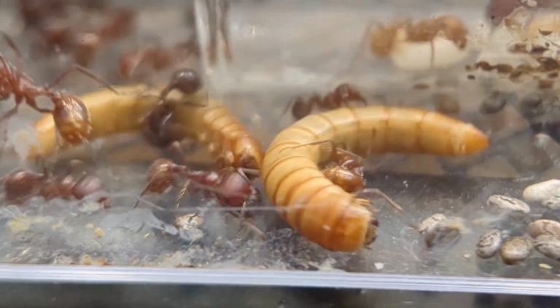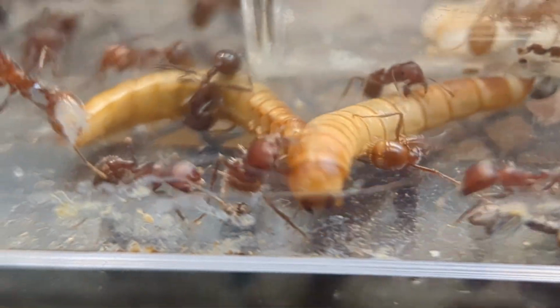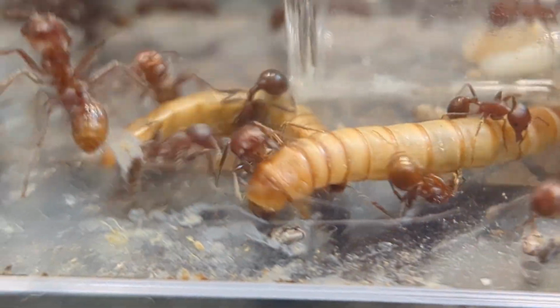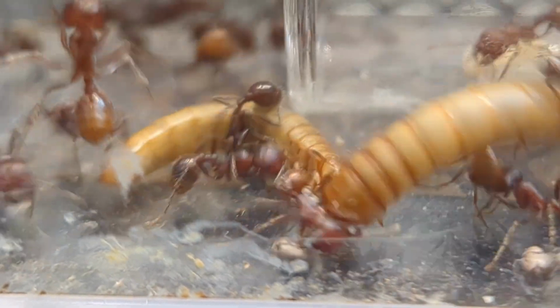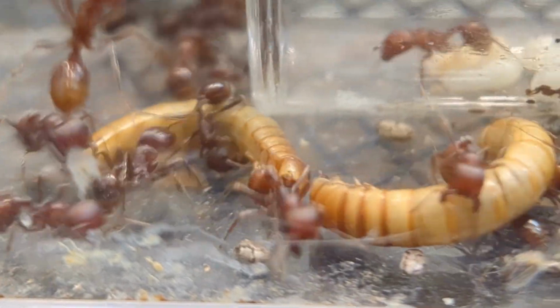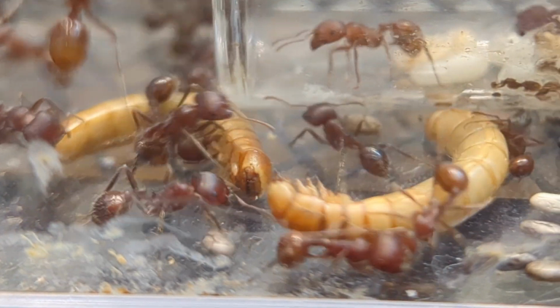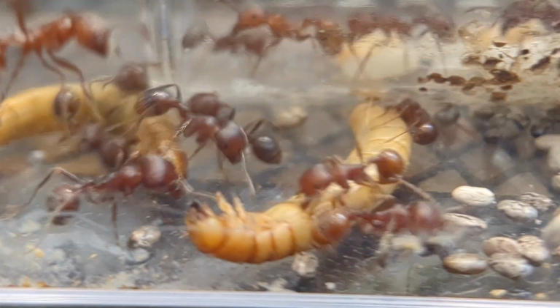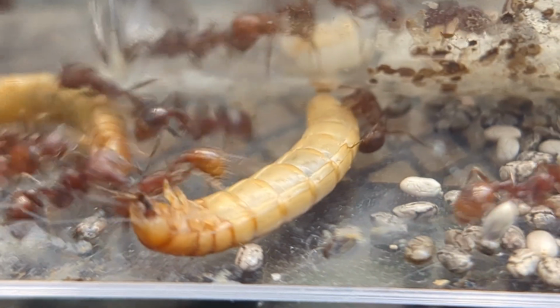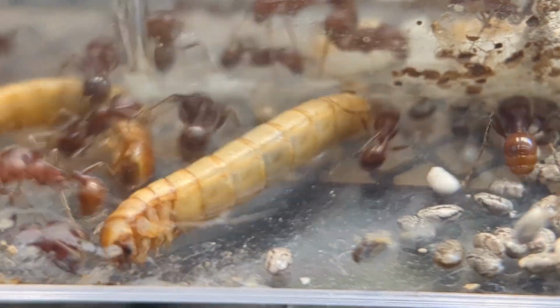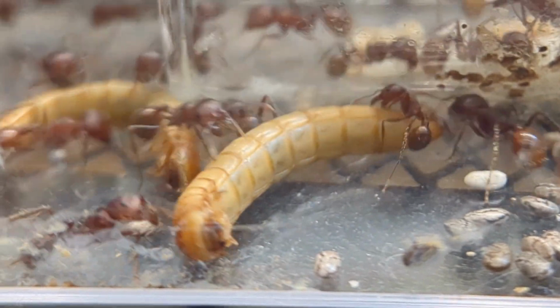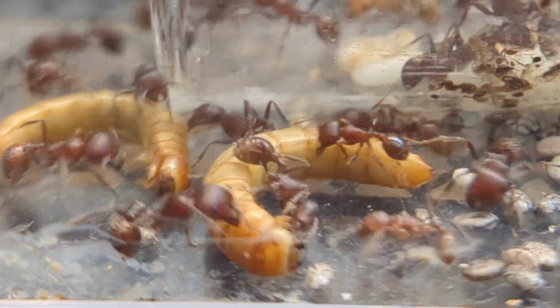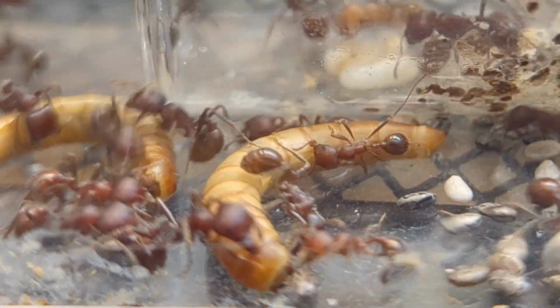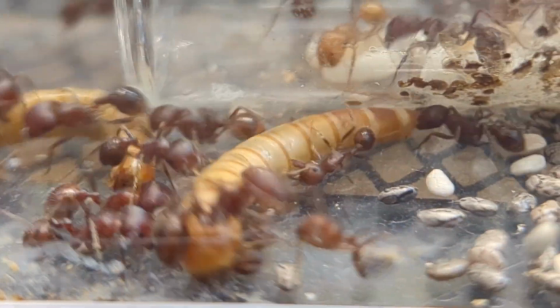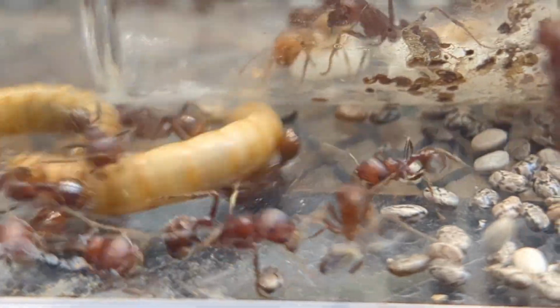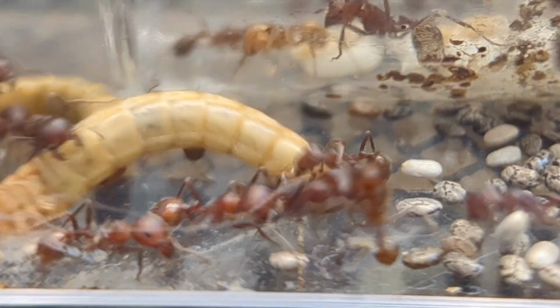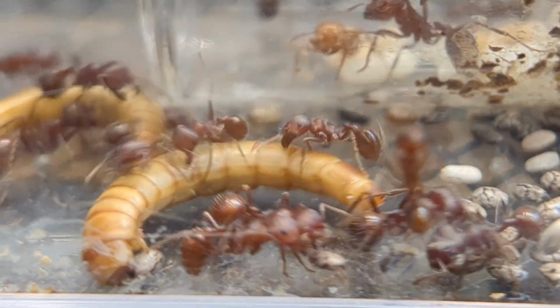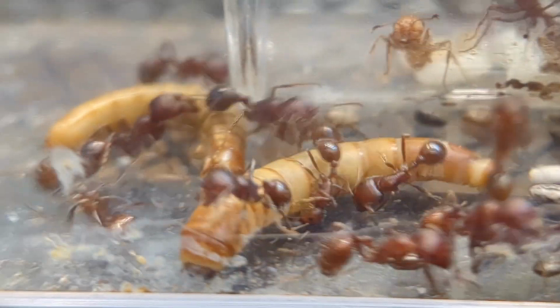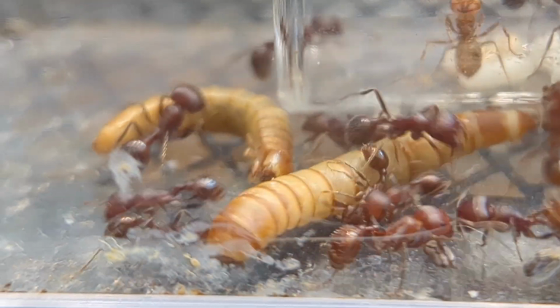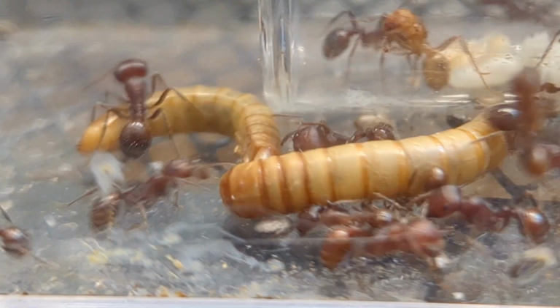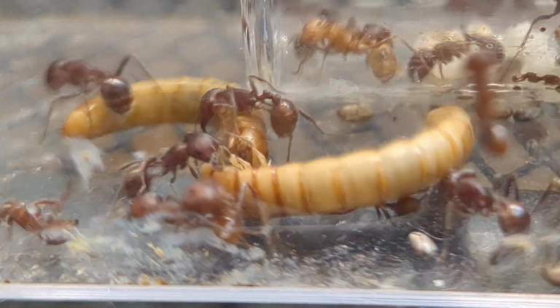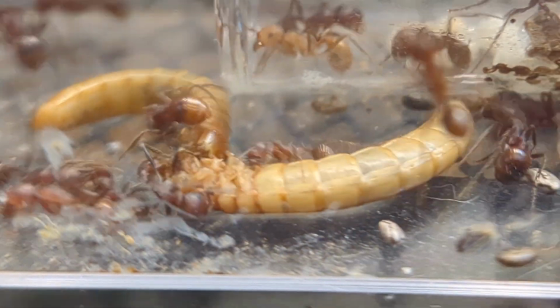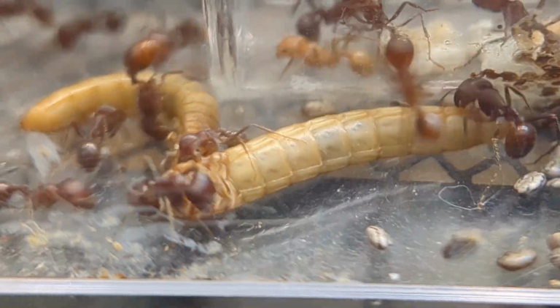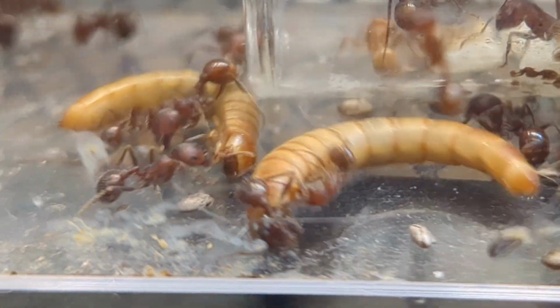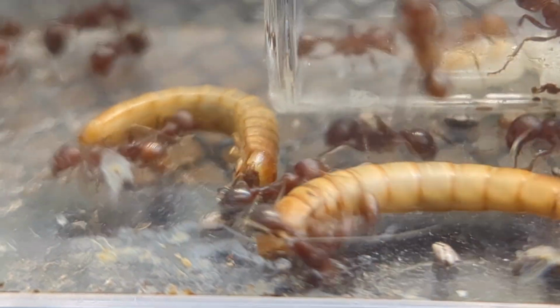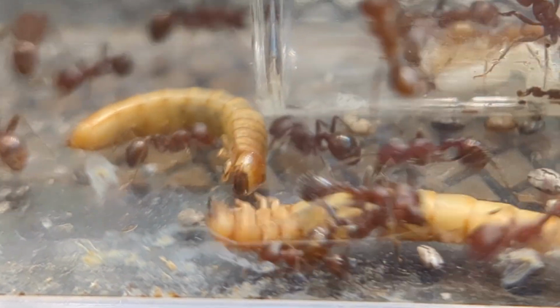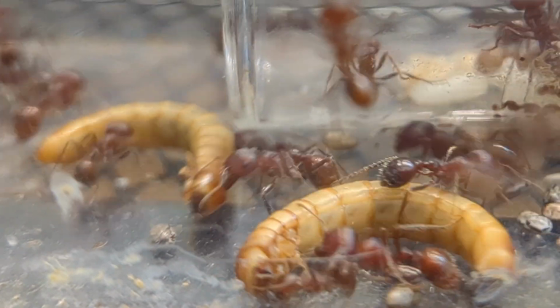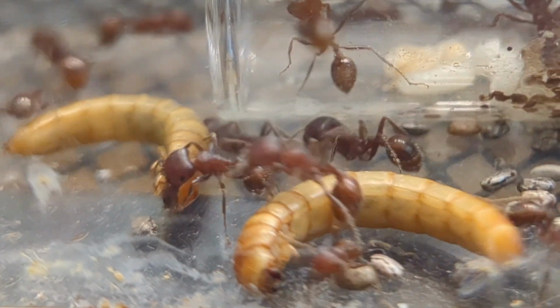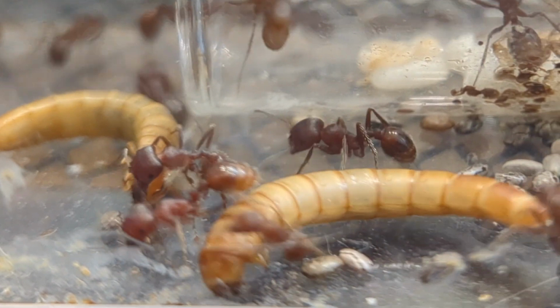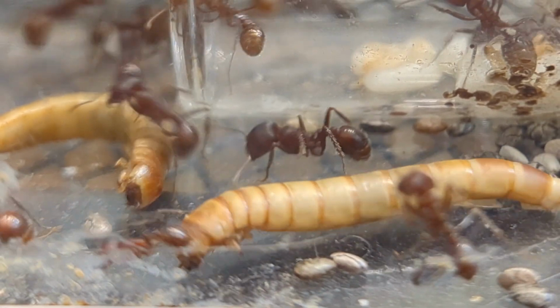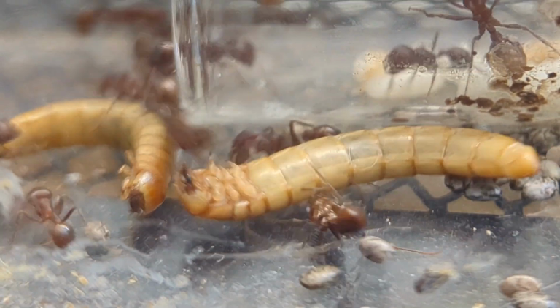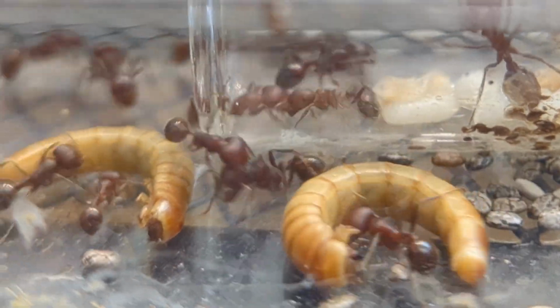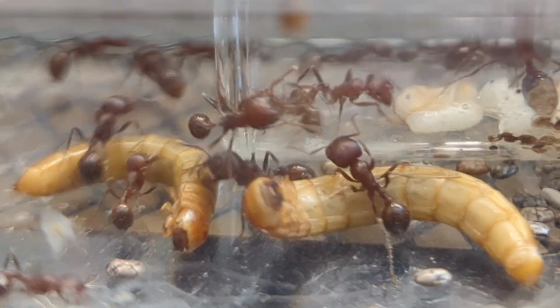Anyways, in today's video, as the title may end up probably telling you, I want to be talking about Pogonomyrmex and exactly why they are now some of my favorite ants after being some of the lowest on my board of ants that I like.